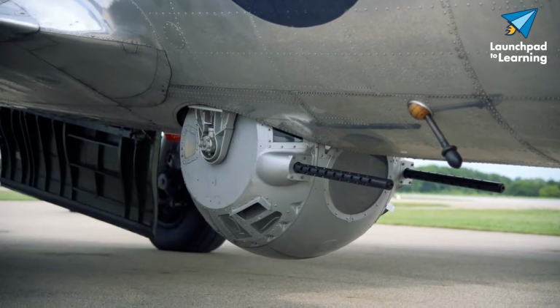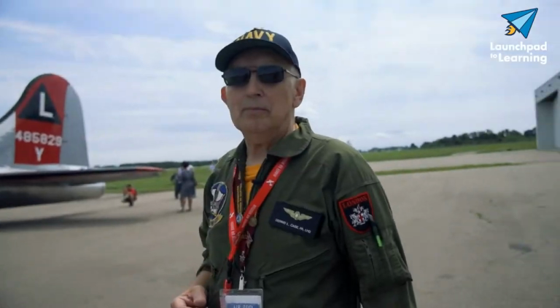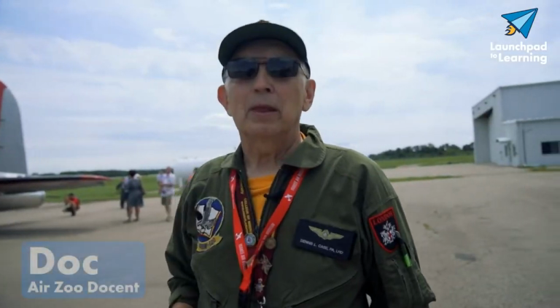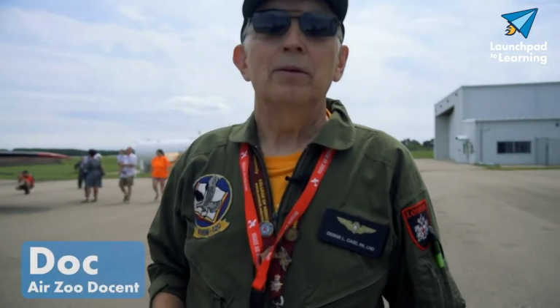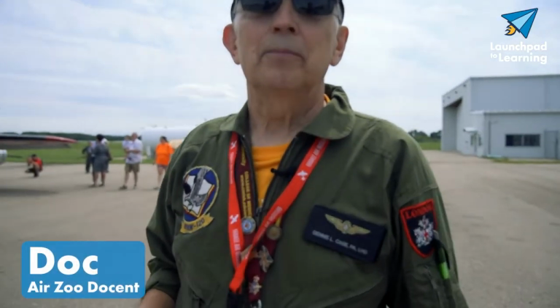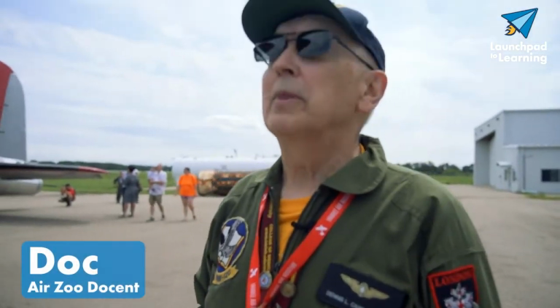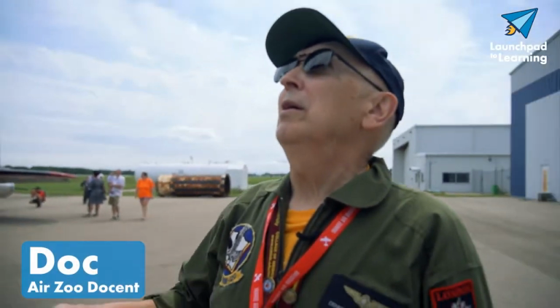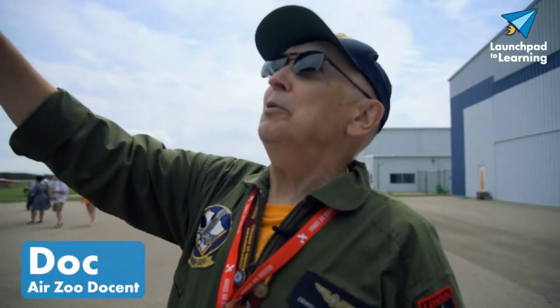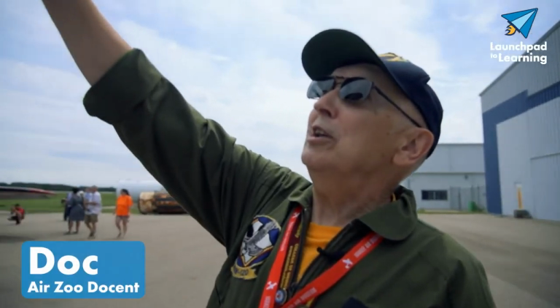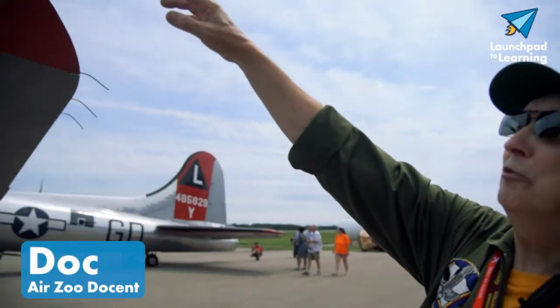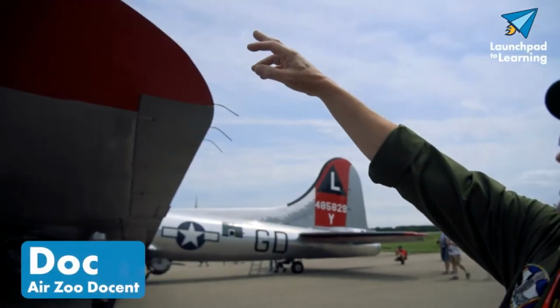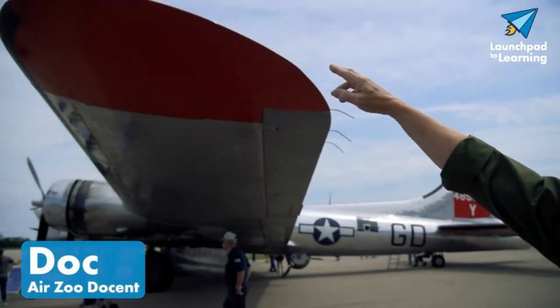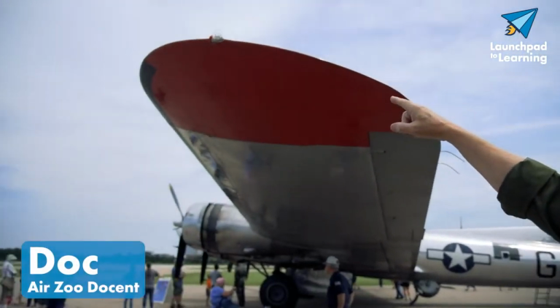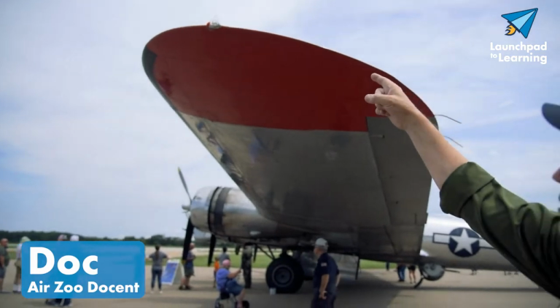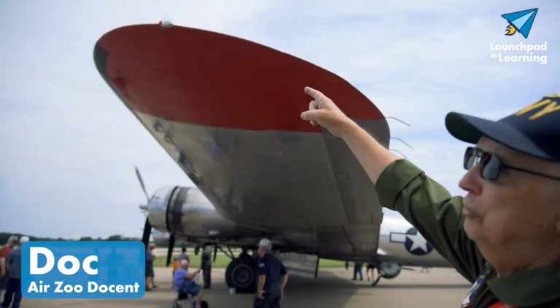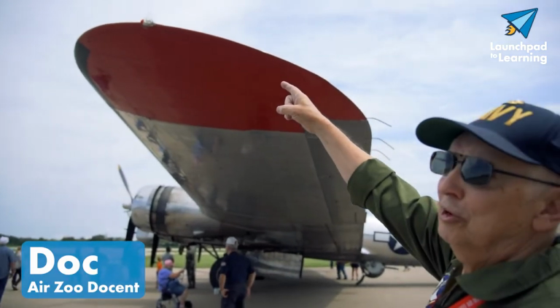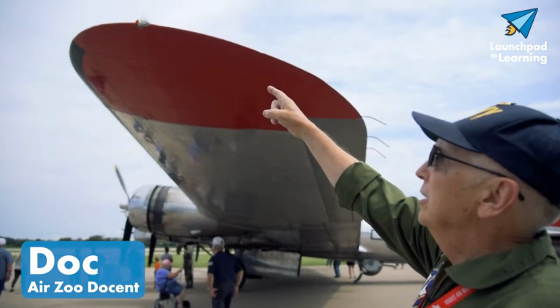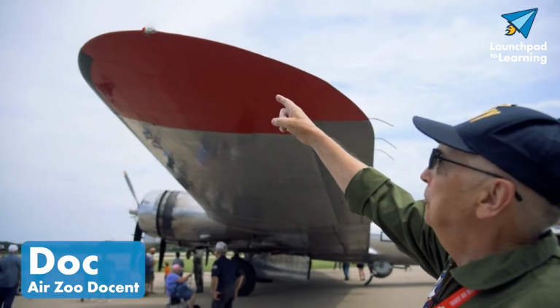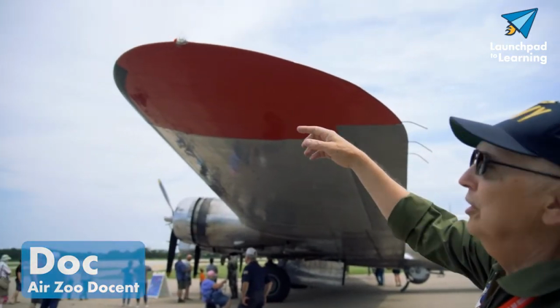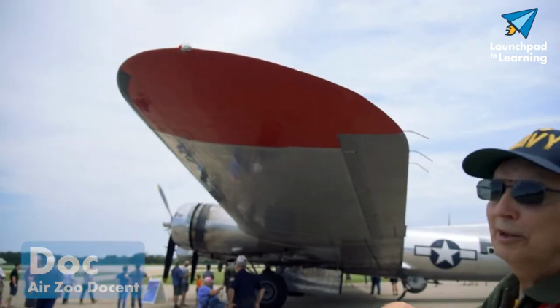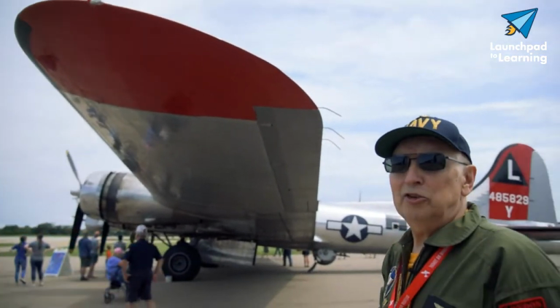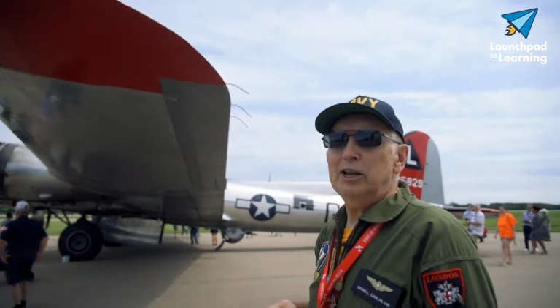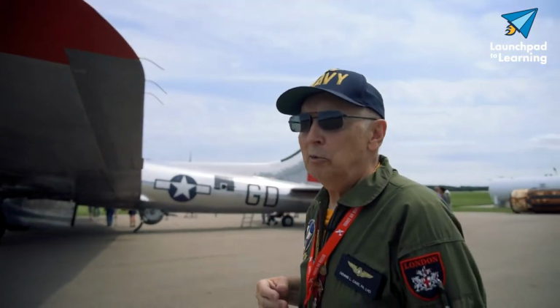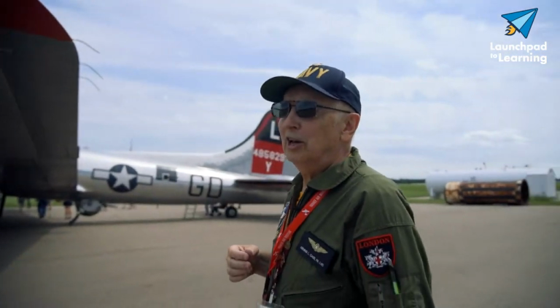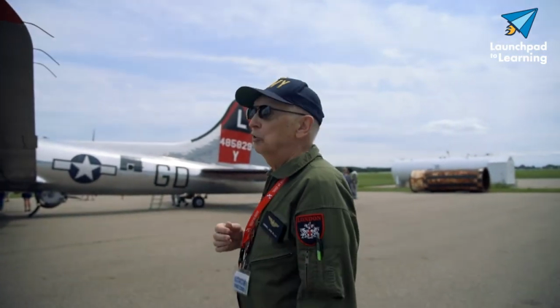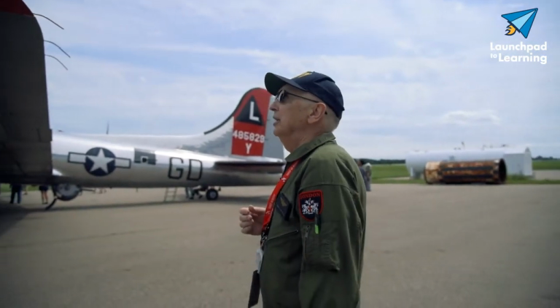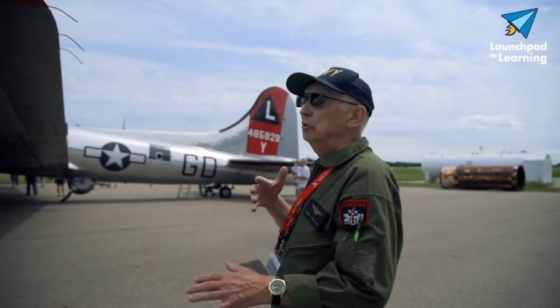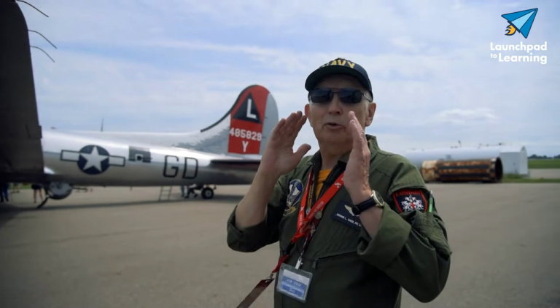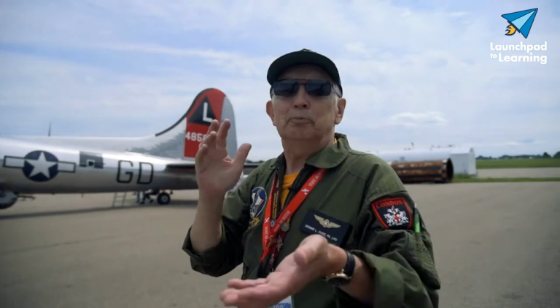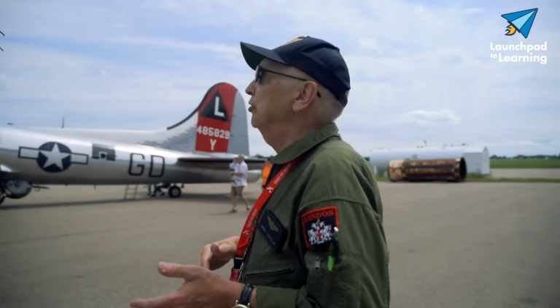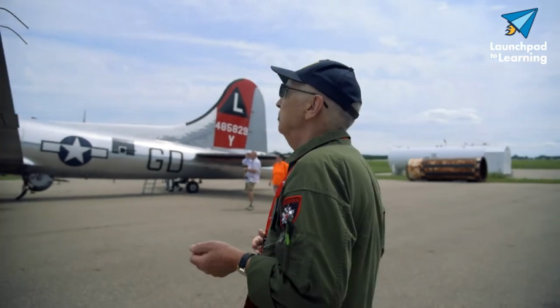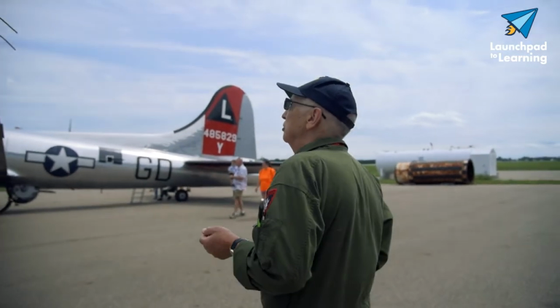Doc, tell us a little bit, give us a tour of the B-17. Okay, we start on the left wing, and there's the position light. The position light on the left side is red, and on the right side it's green. That's so we can tell which direction the airplane is going.